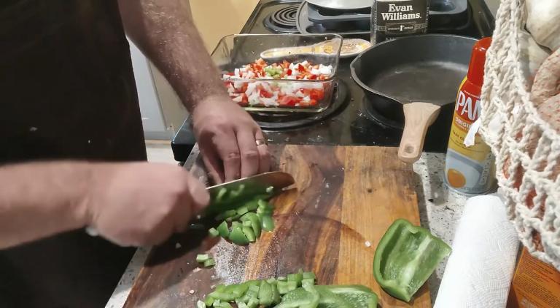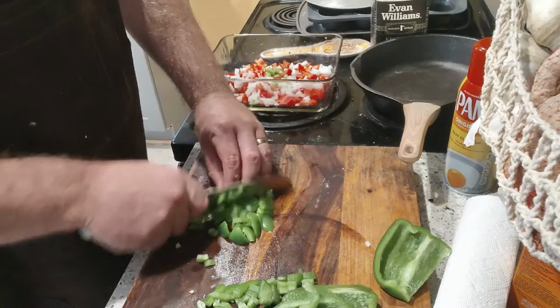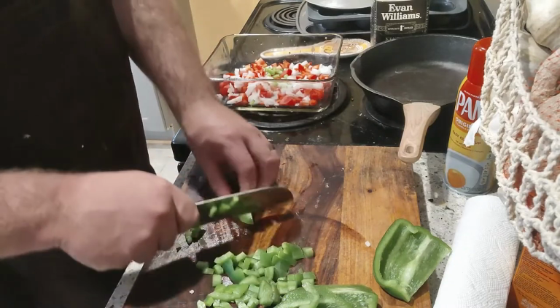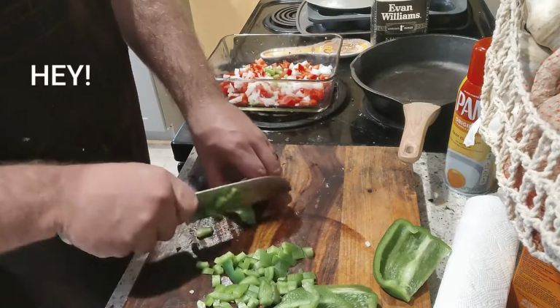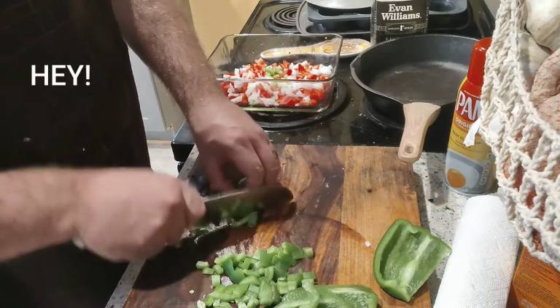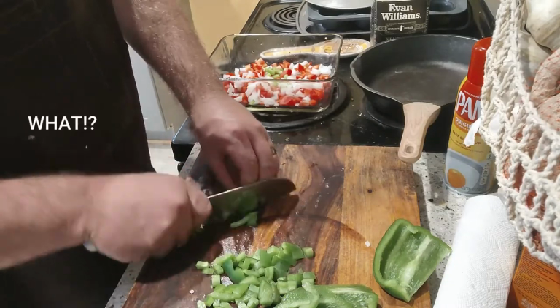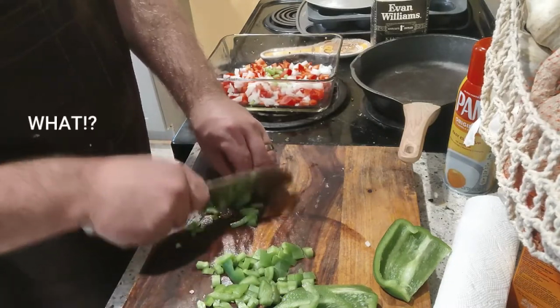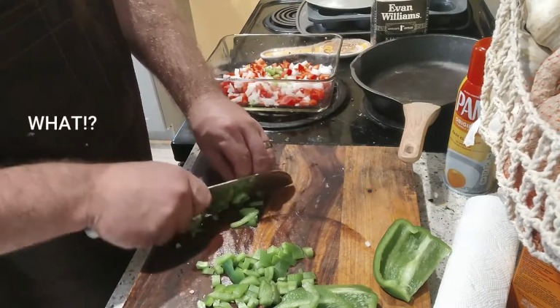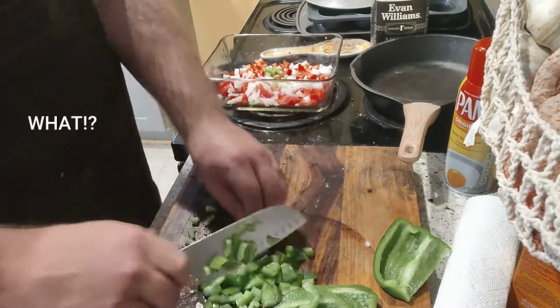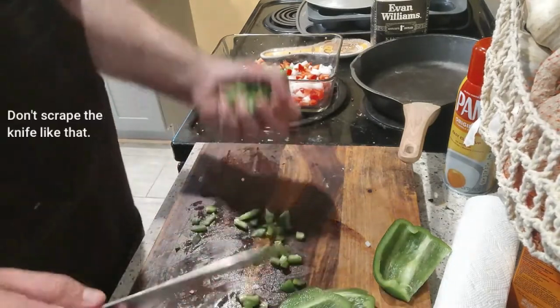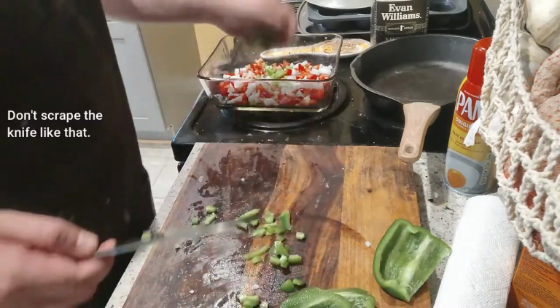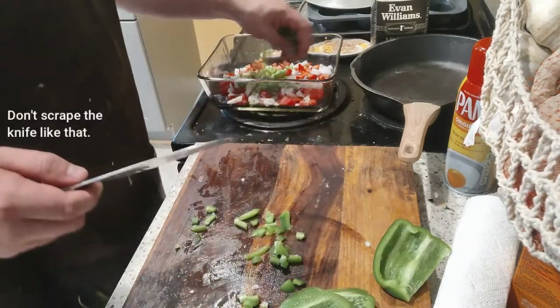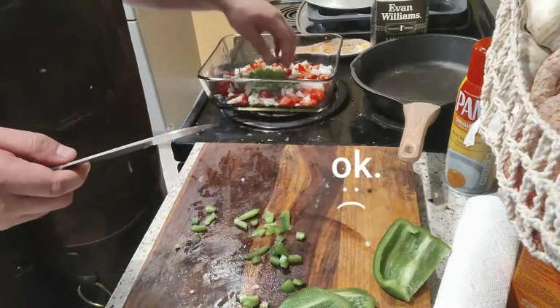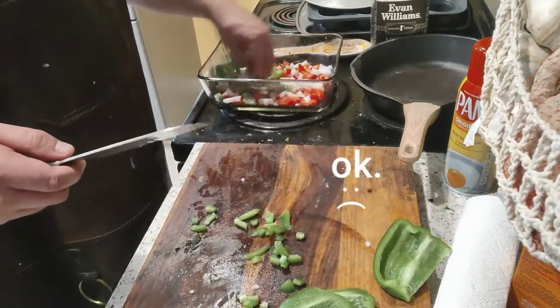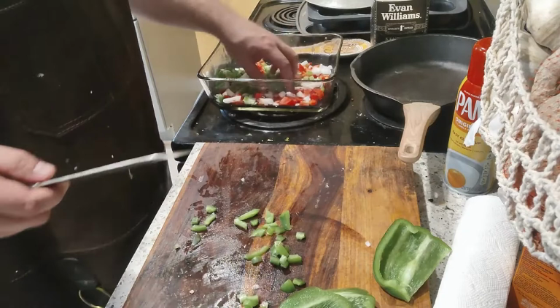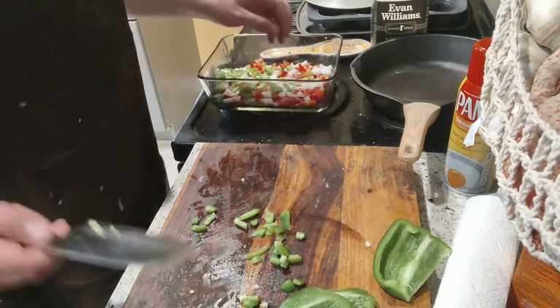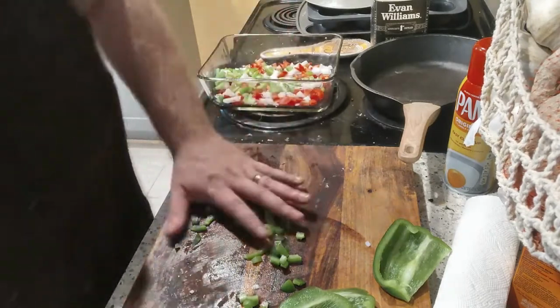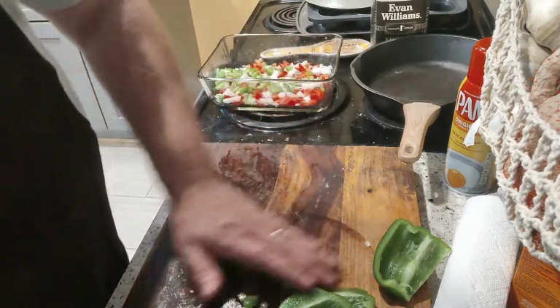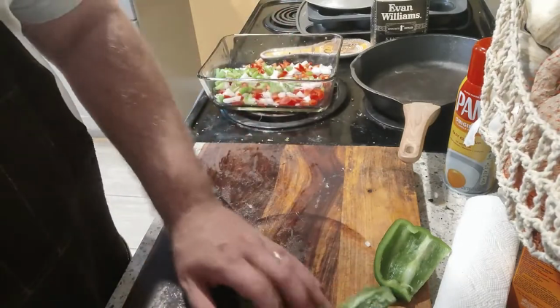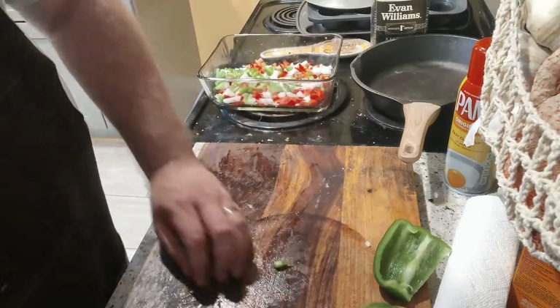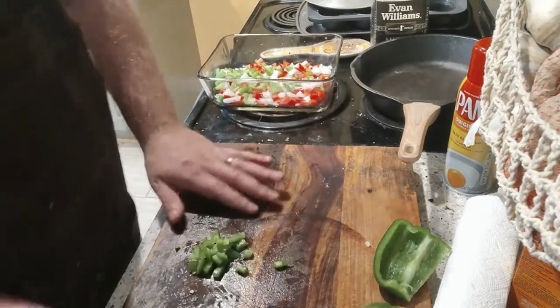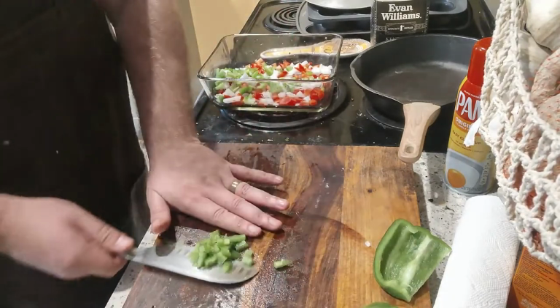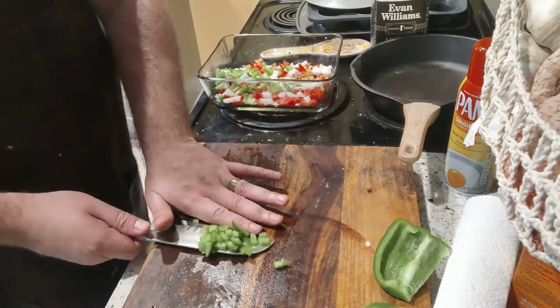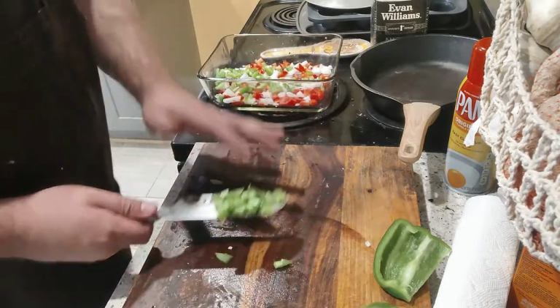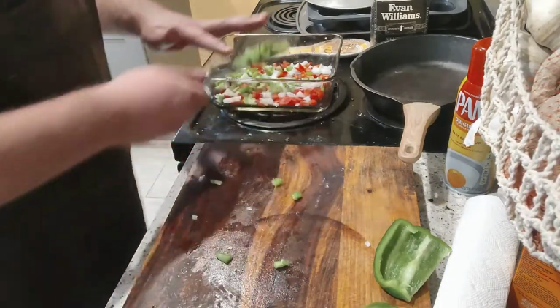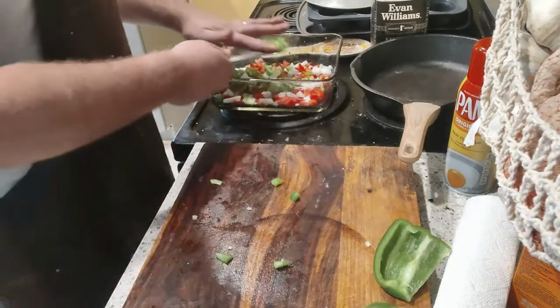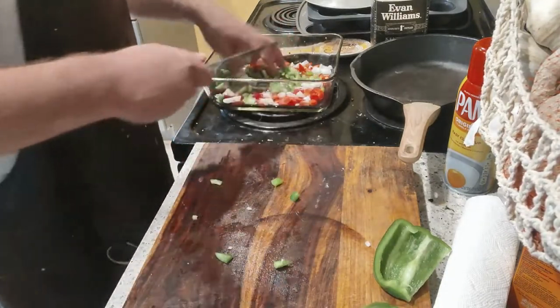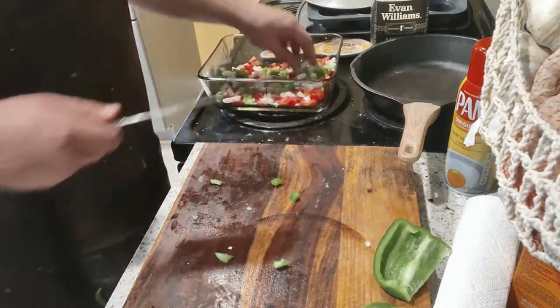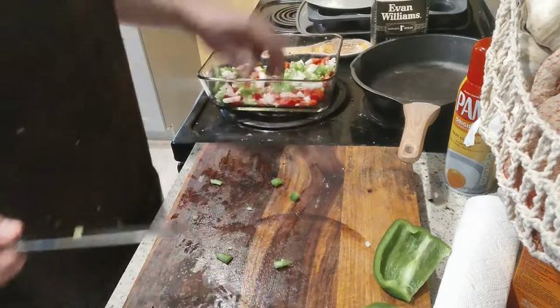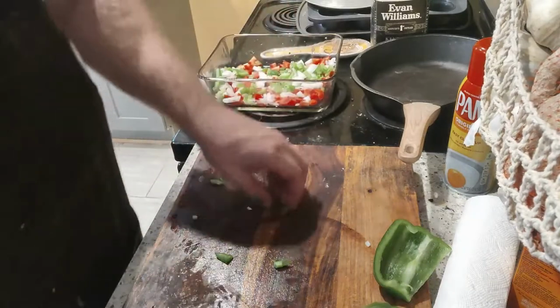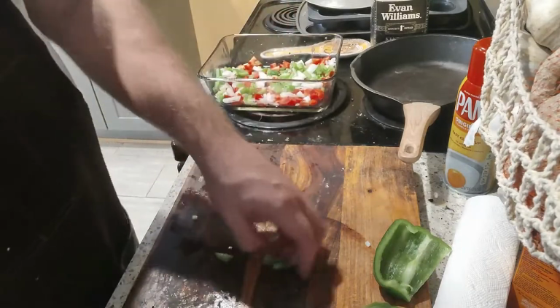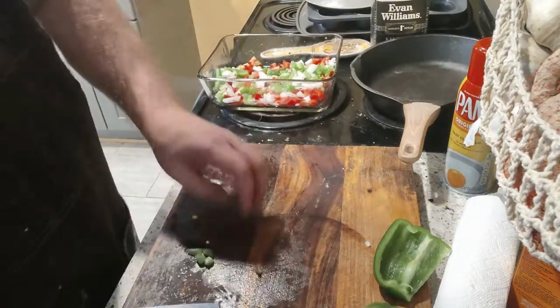We want our green peppers about the same size as our onions. We just actually honed this knife. This is a pretty inexpensive knife — we just hit it with the honing steel and it's like a Ginsu, which is crazy.